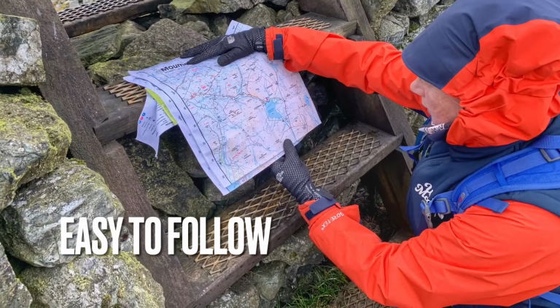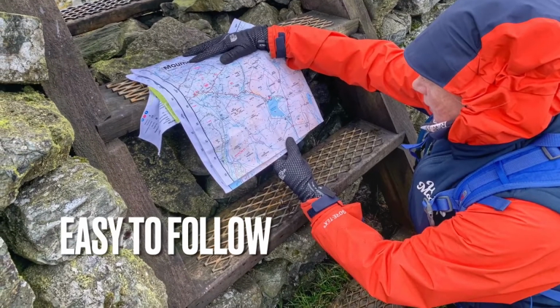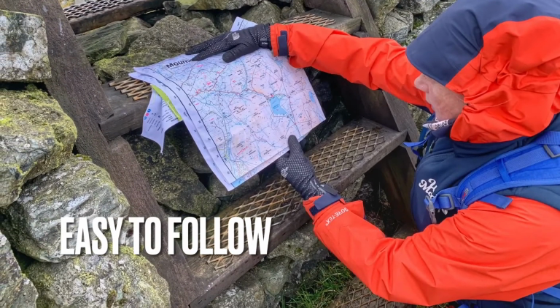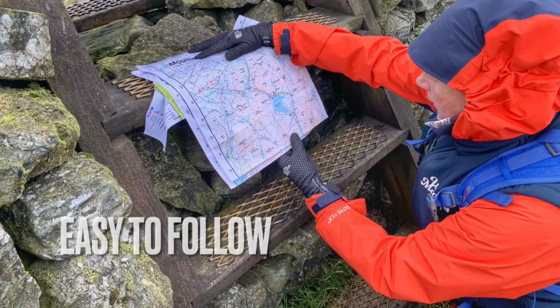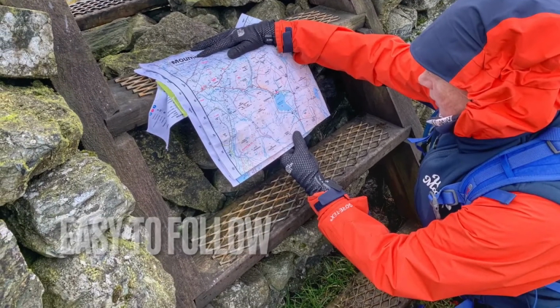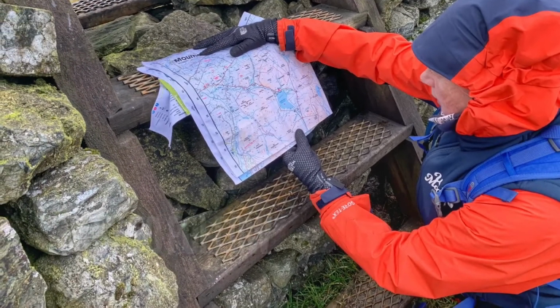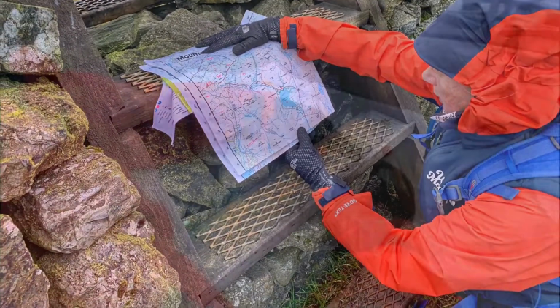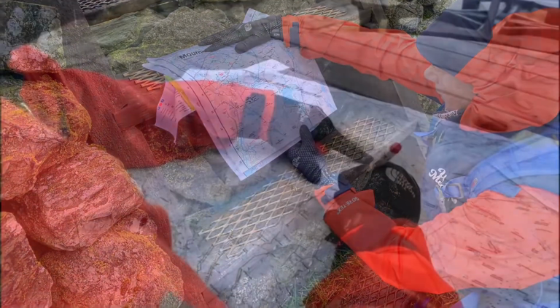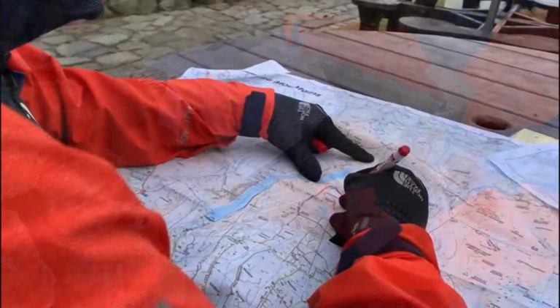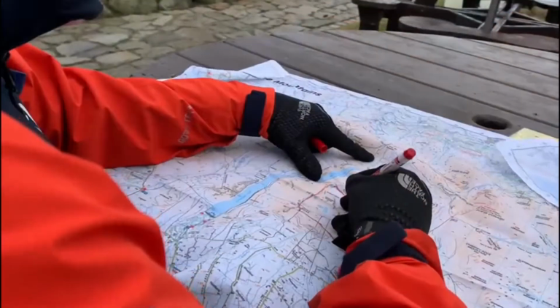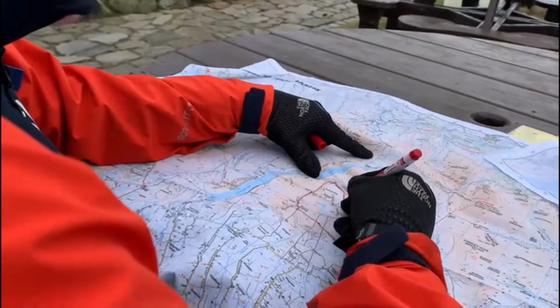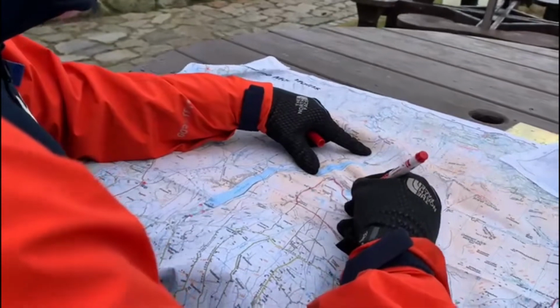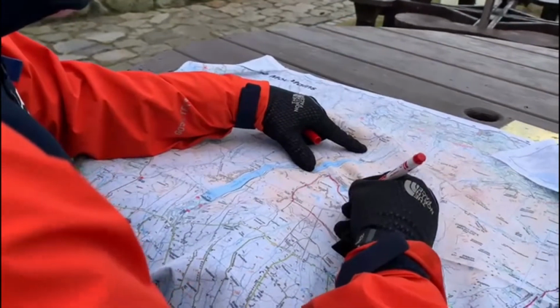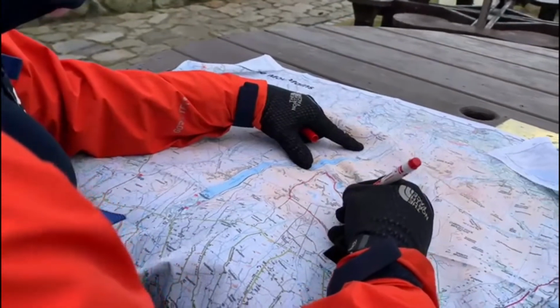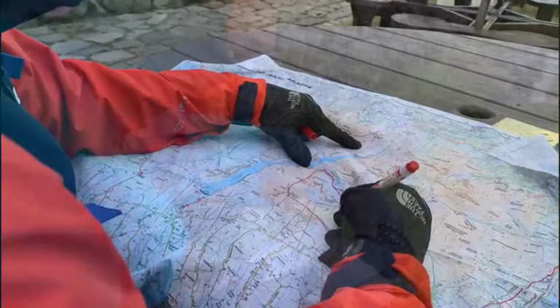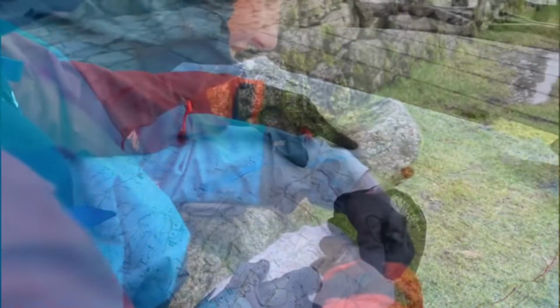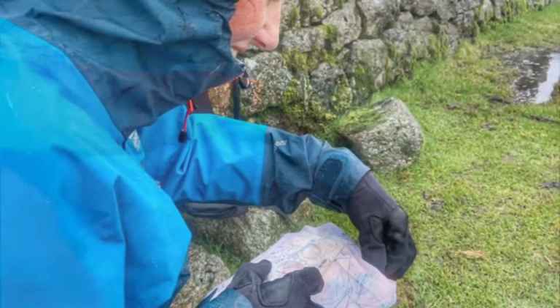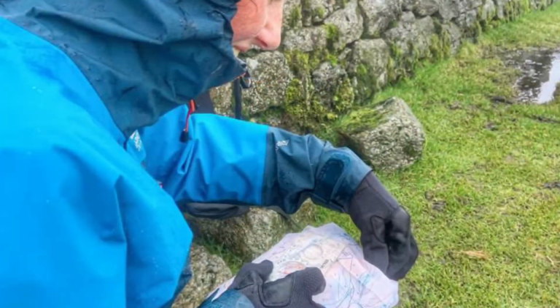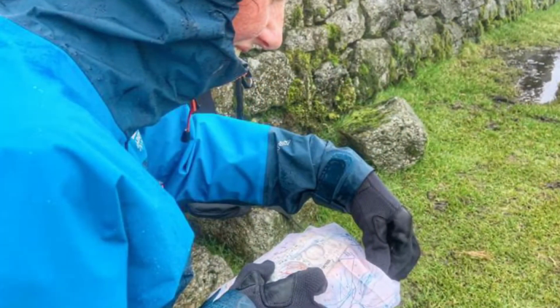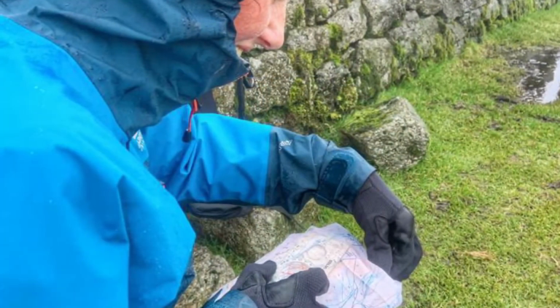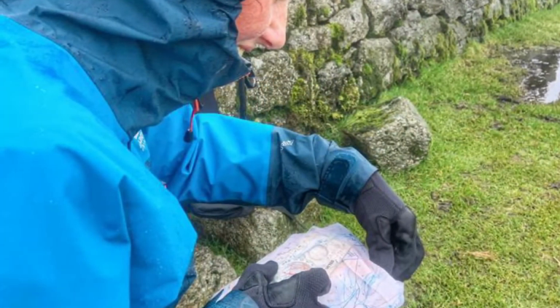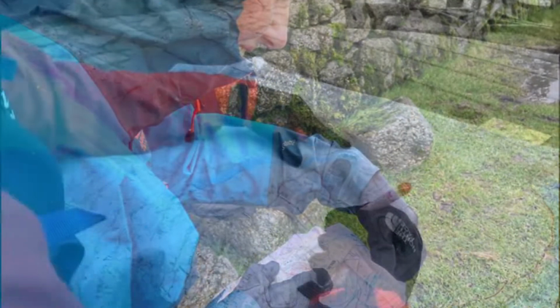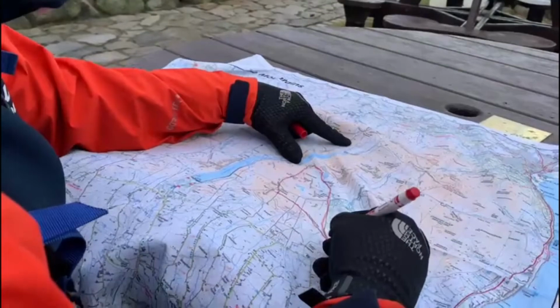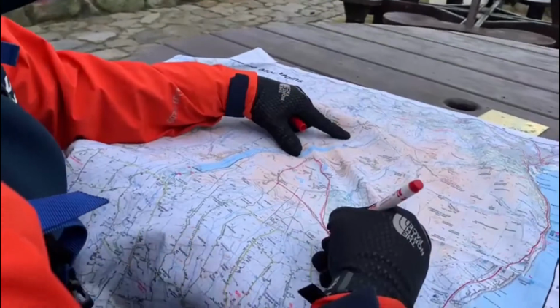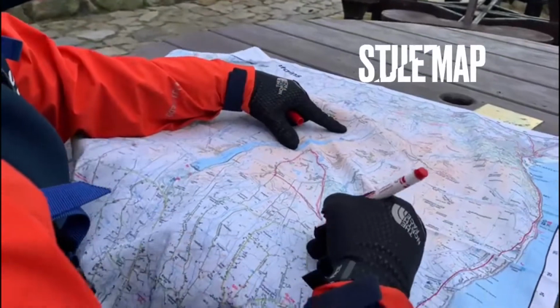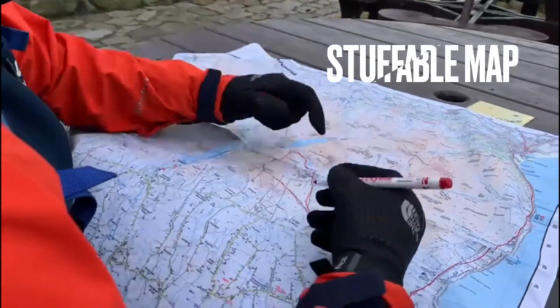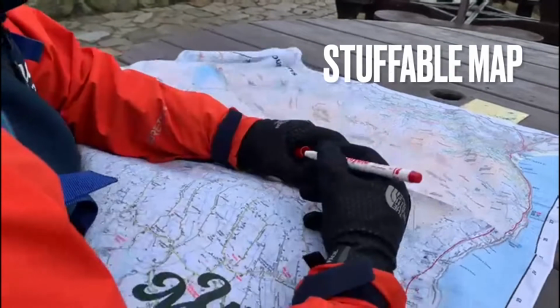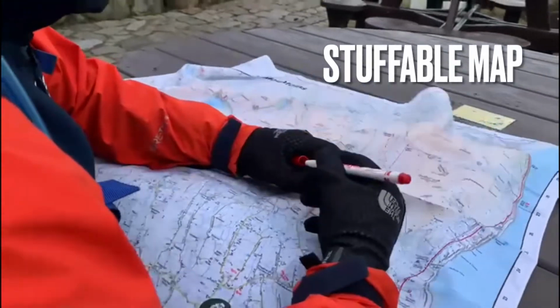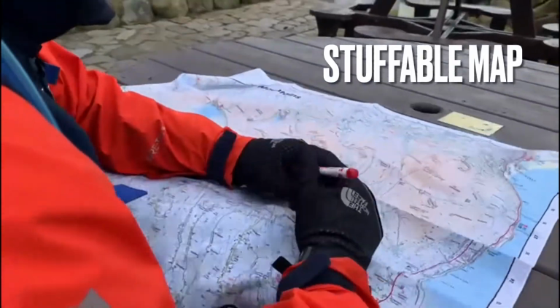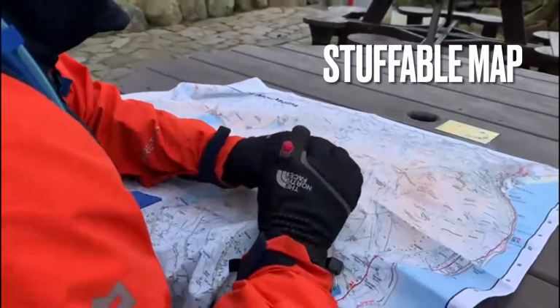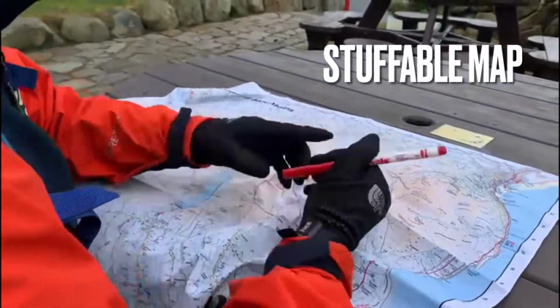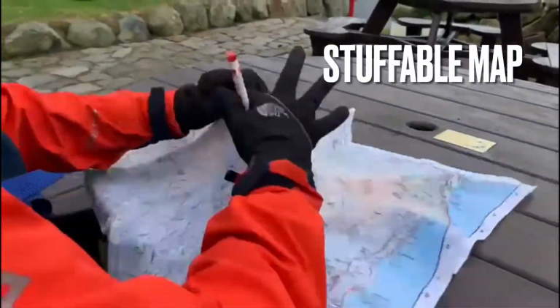So whether you're checking the bigger picture or looking at more micro detail and thumbing the route as you go along, your whole hike is a lot easier with a map you can stuff.